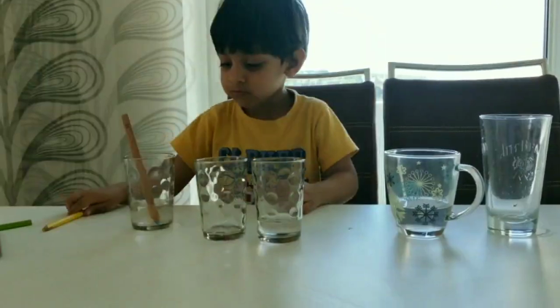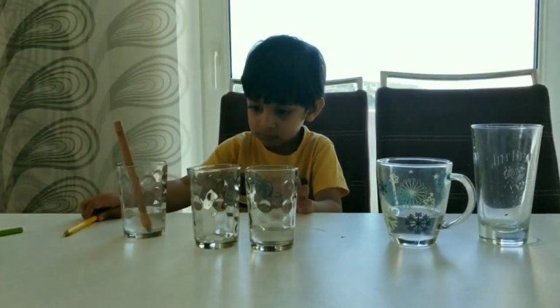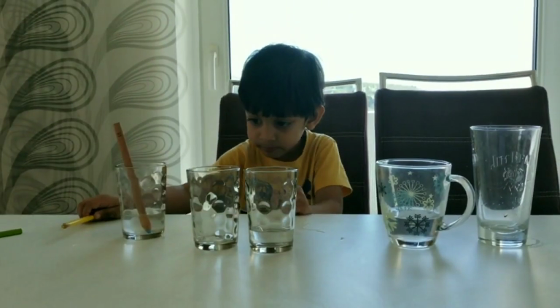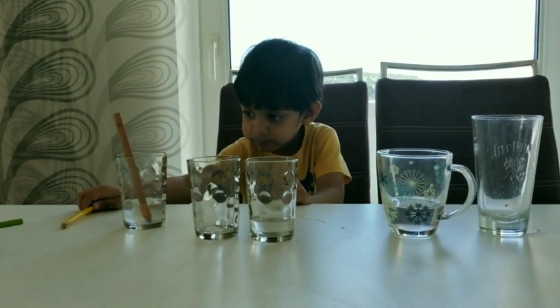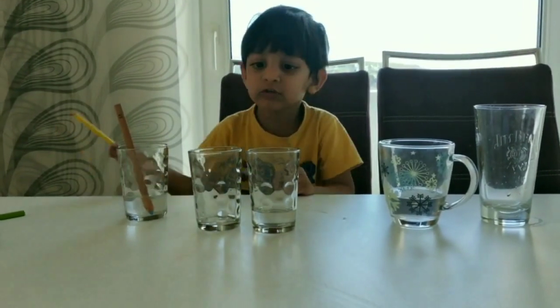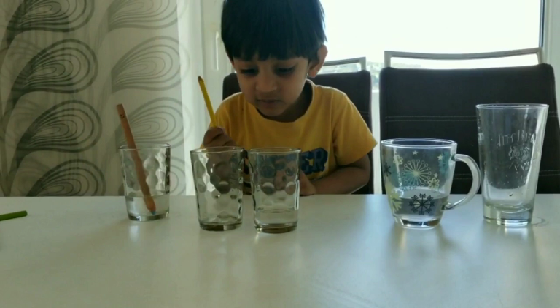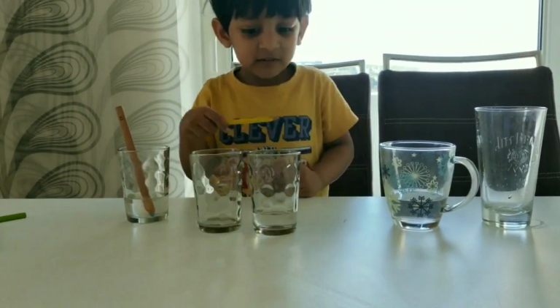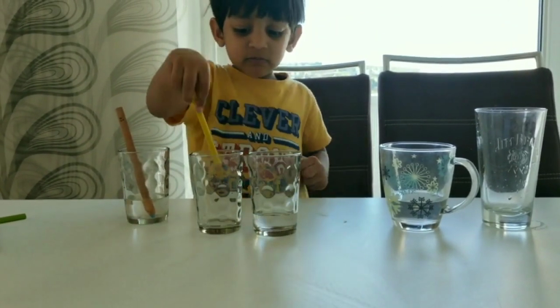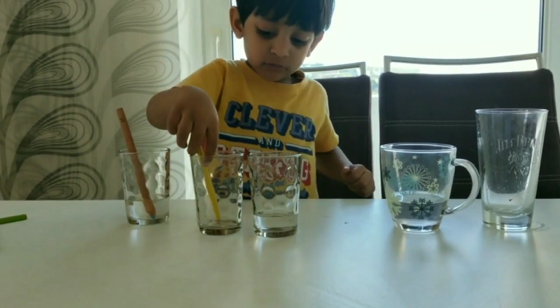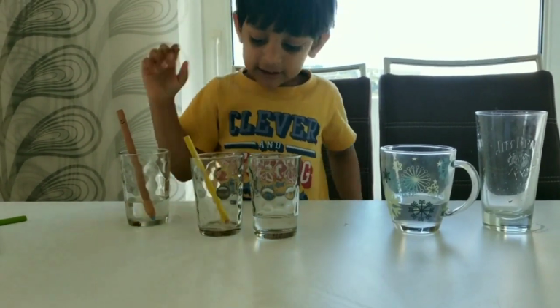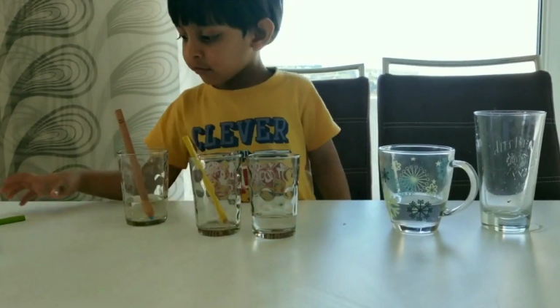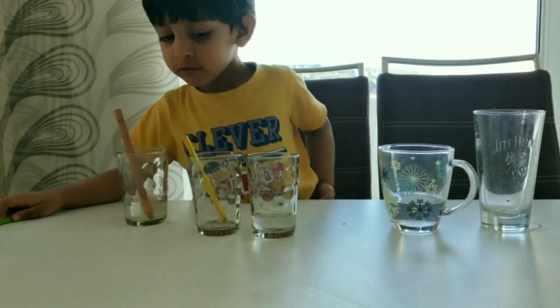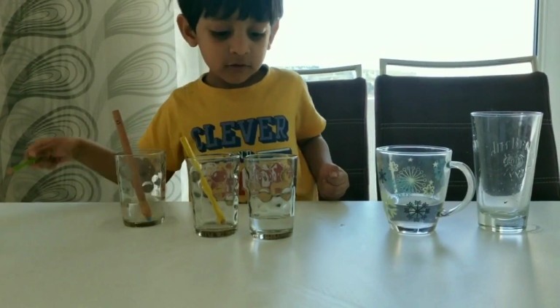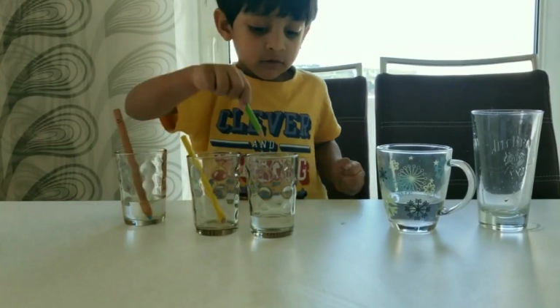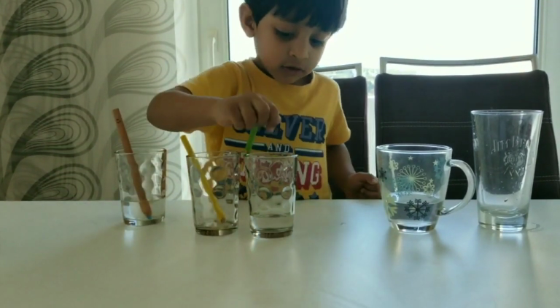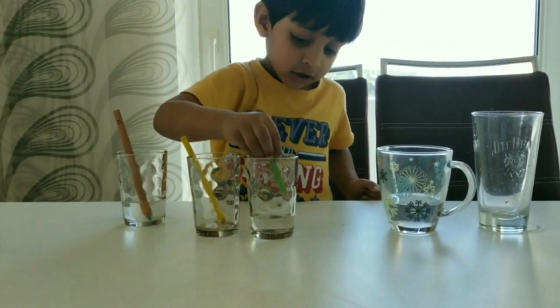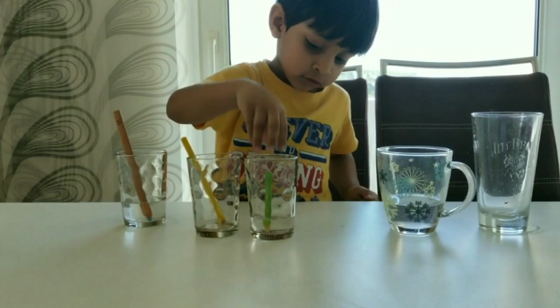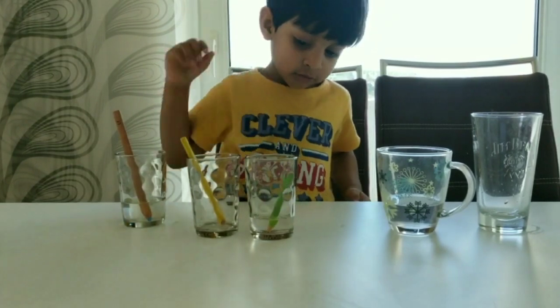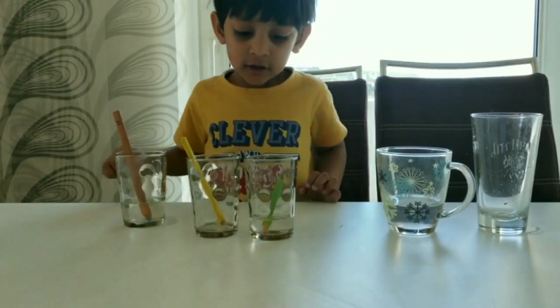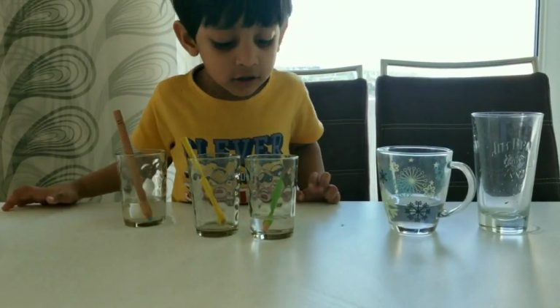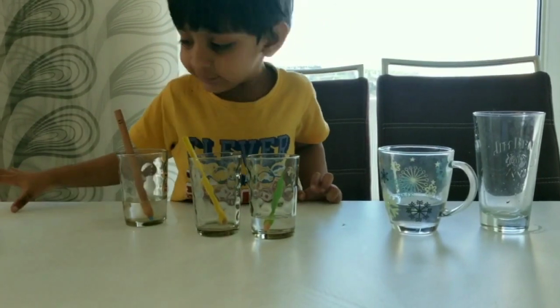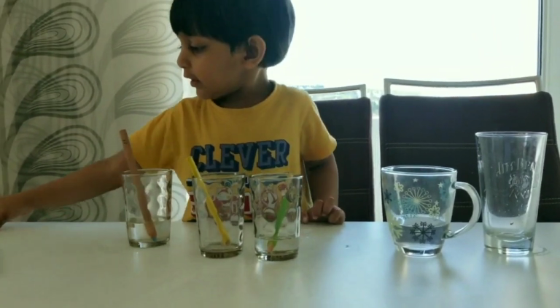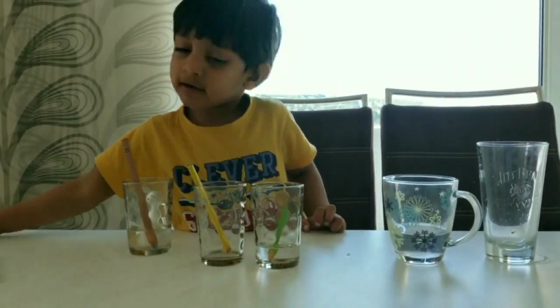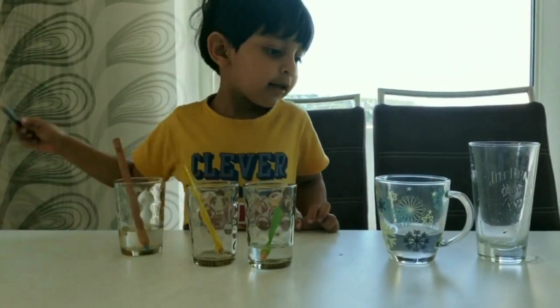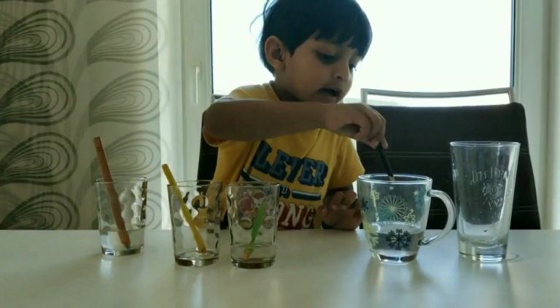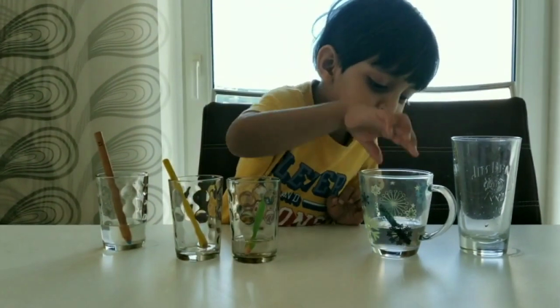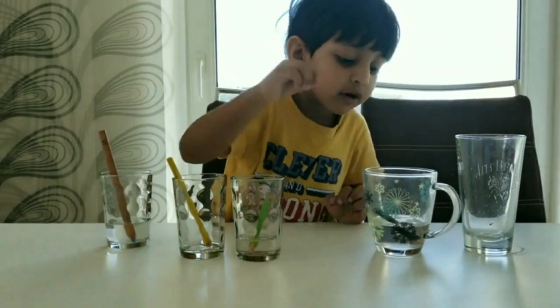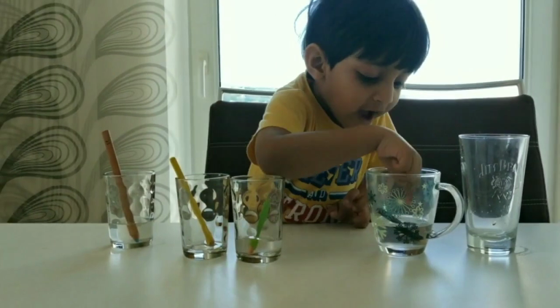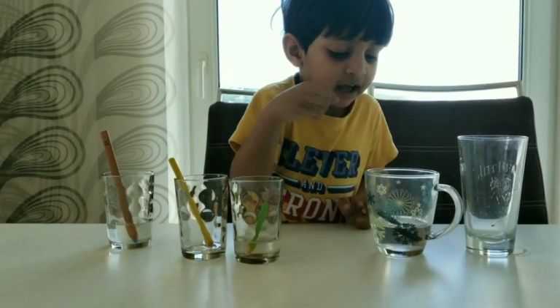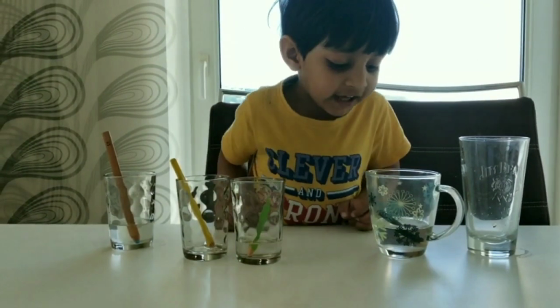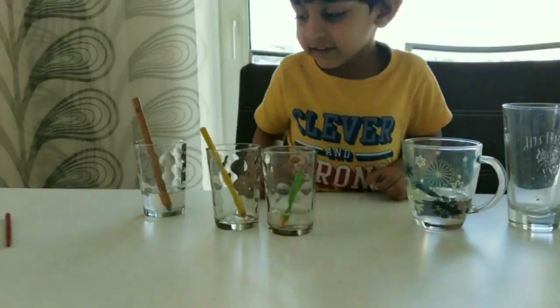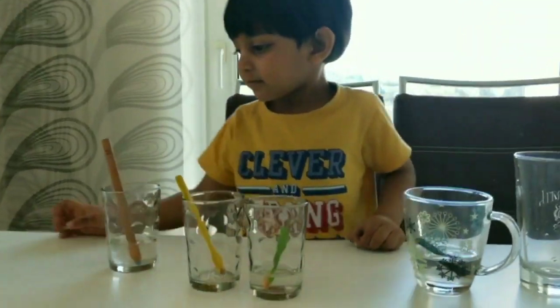What color? This one — yellow. This one — green. Blue. Black.